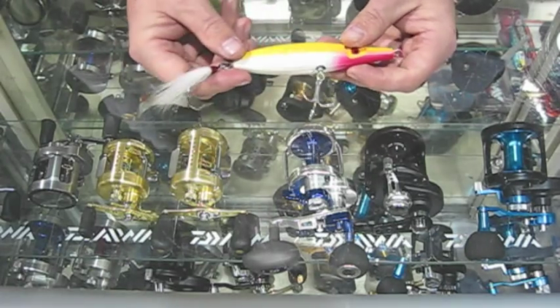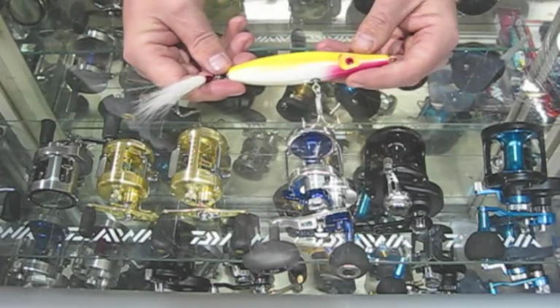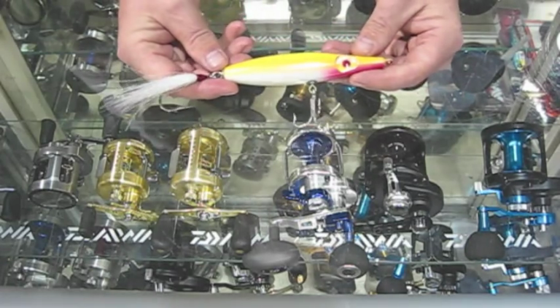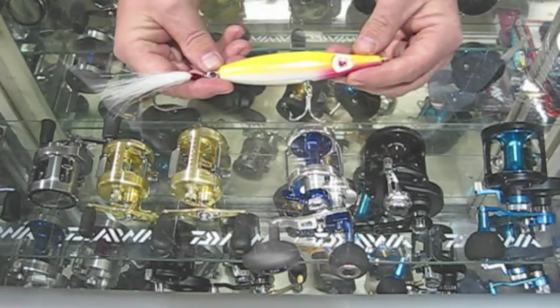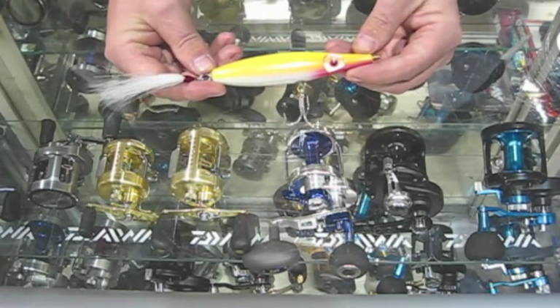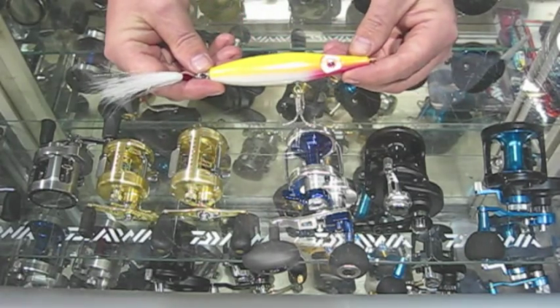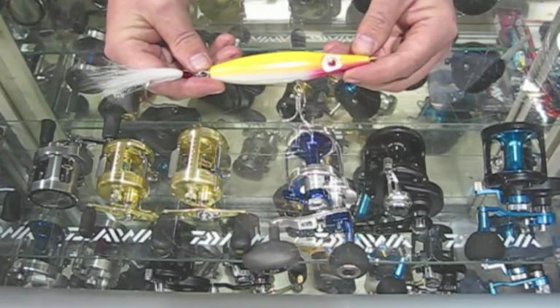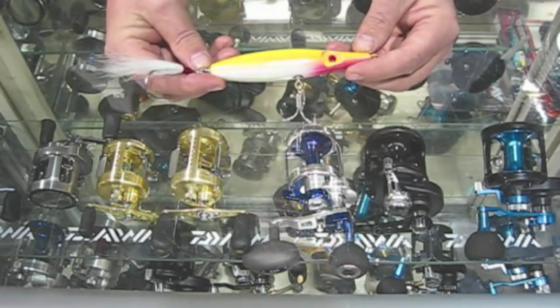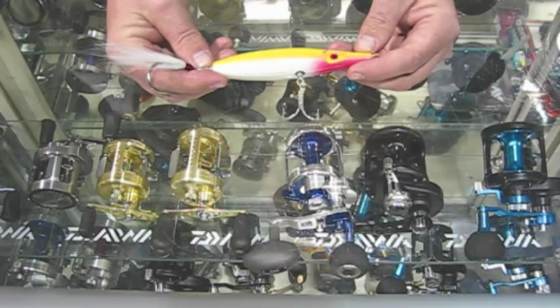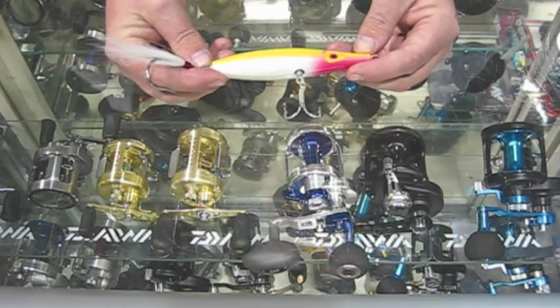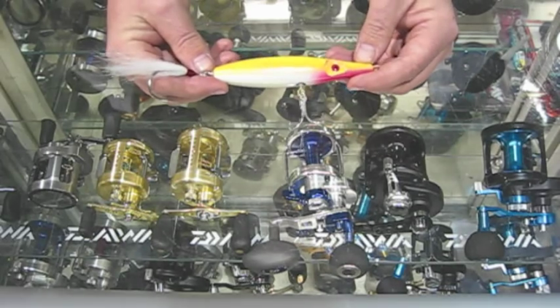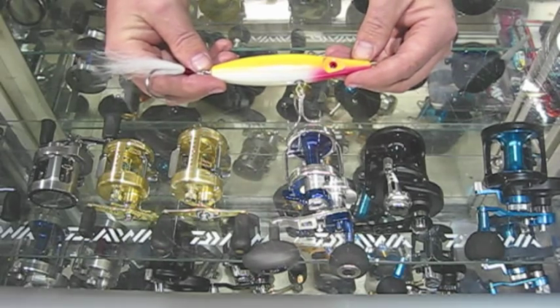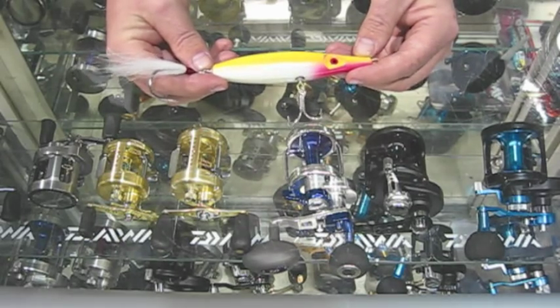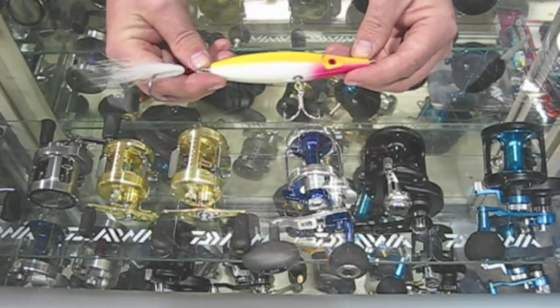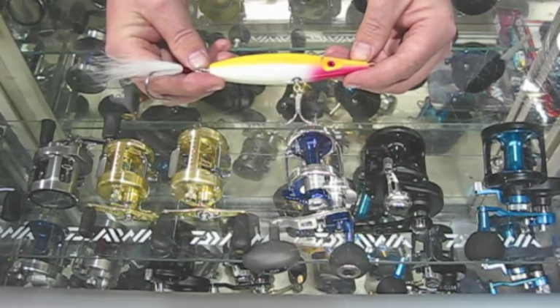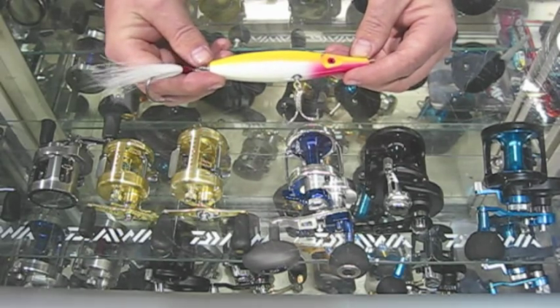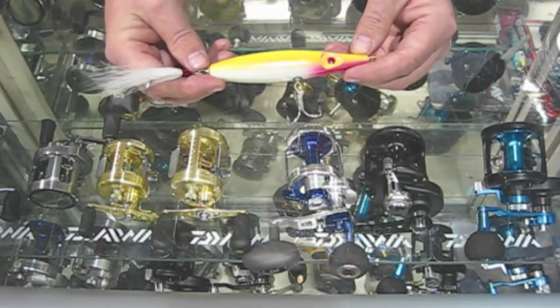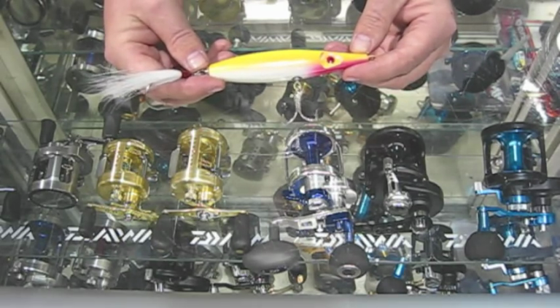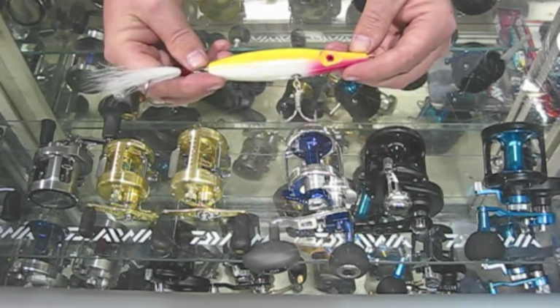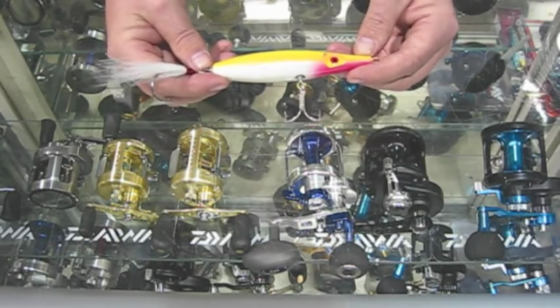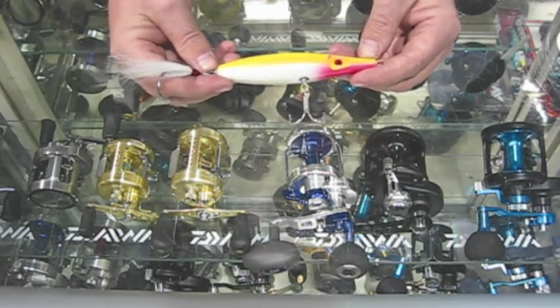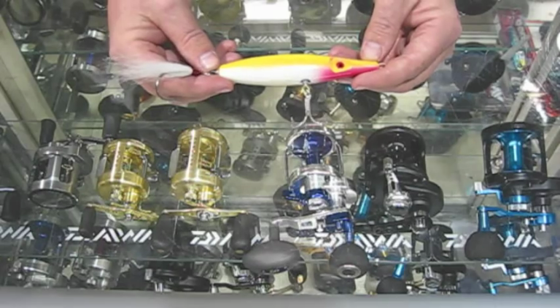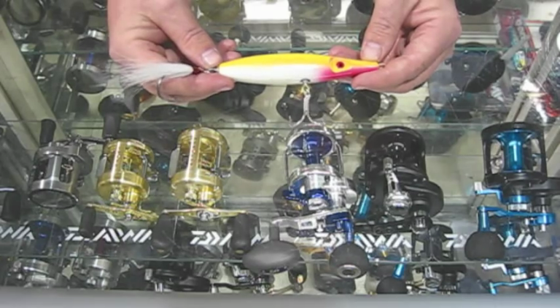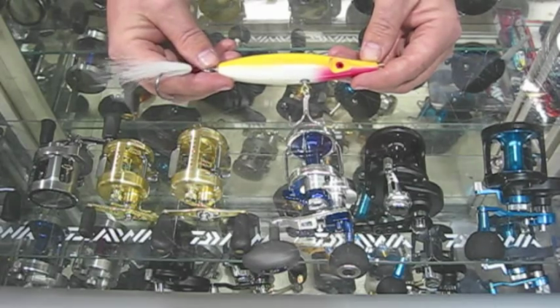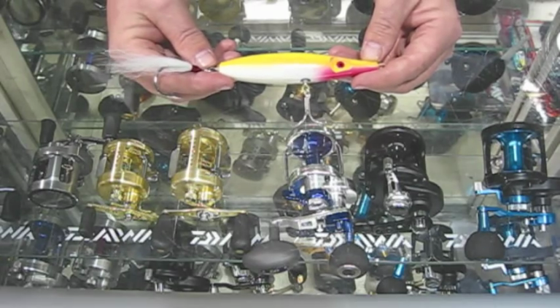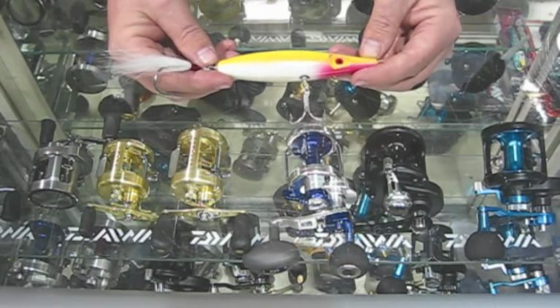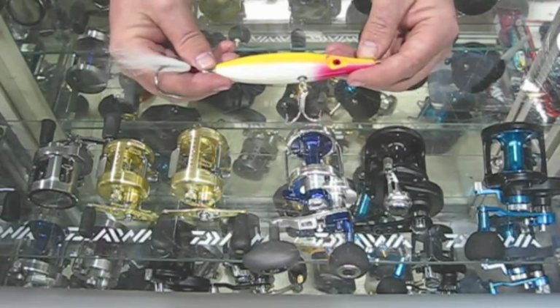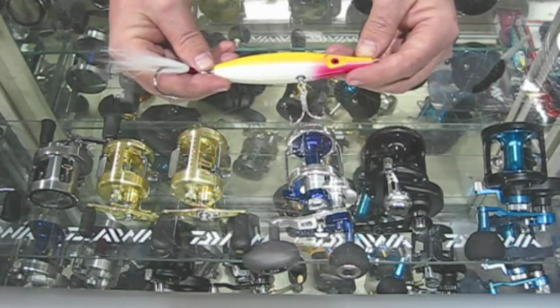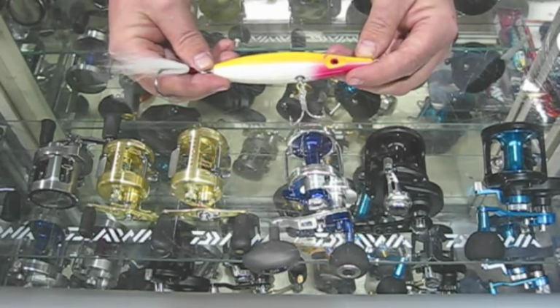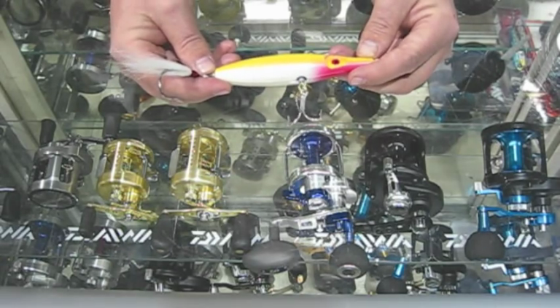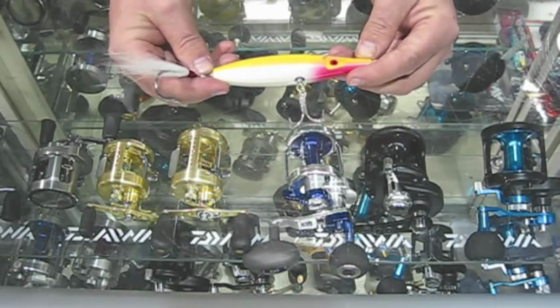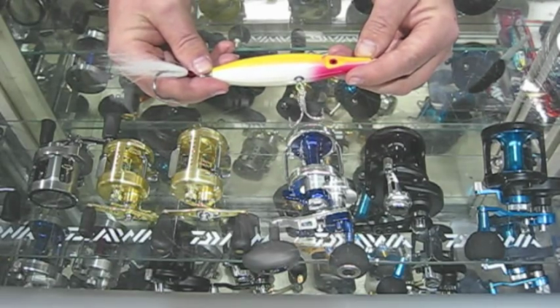This plug is absolutely just unbelievably heavy. Casts like a rocket. It's good for casting either in big waves or big winds, headwinds, 20-30 knot winds — it isn't an issue for this plug.